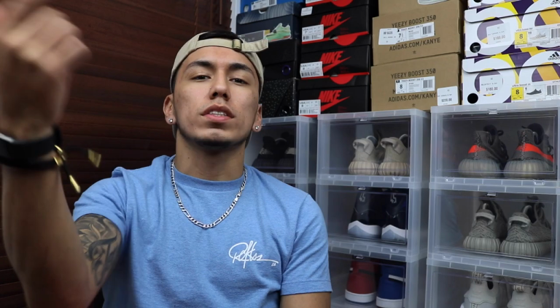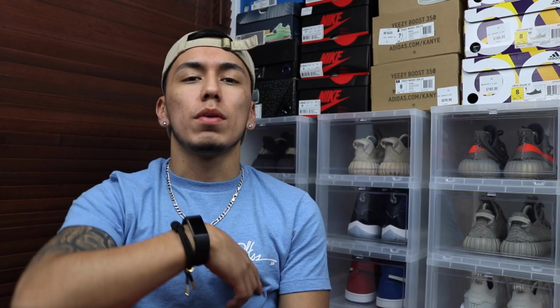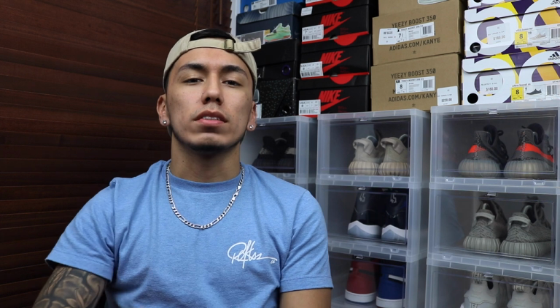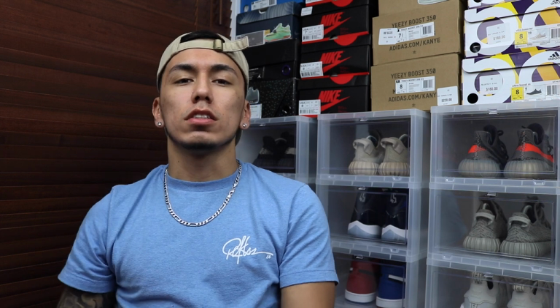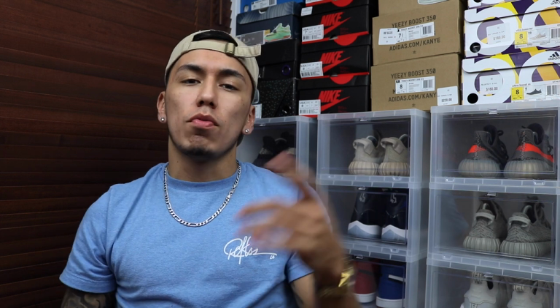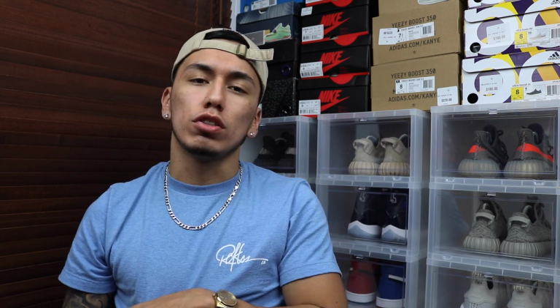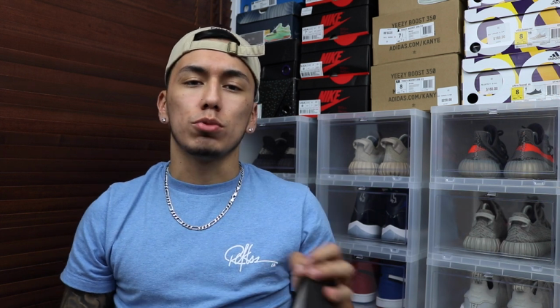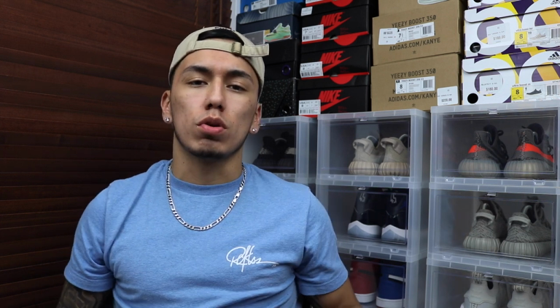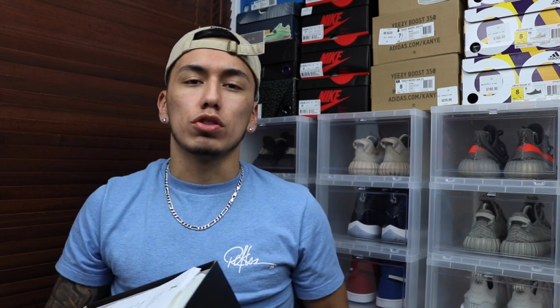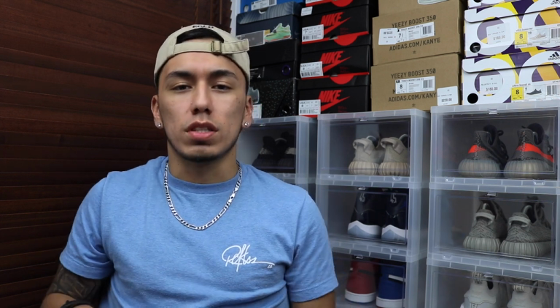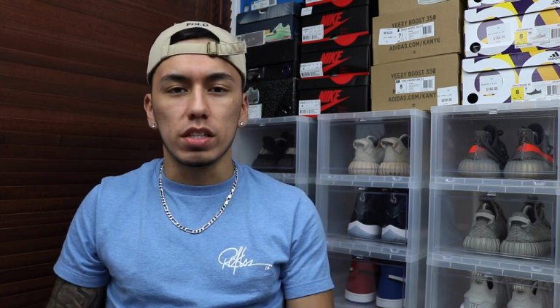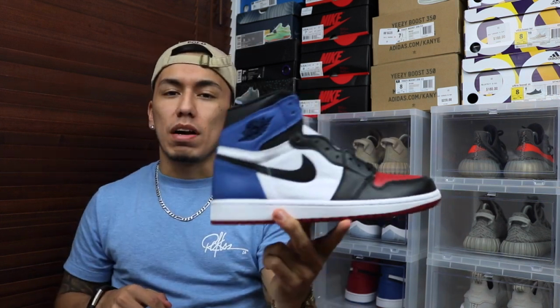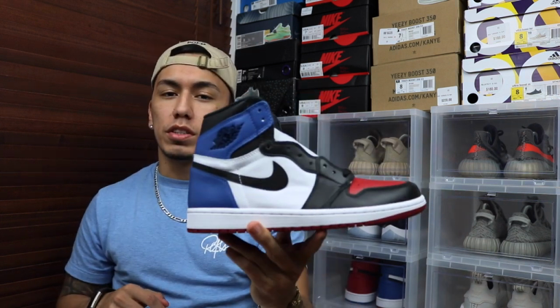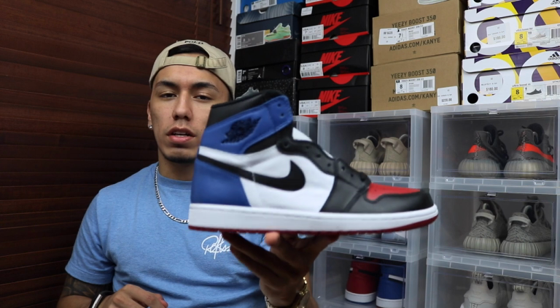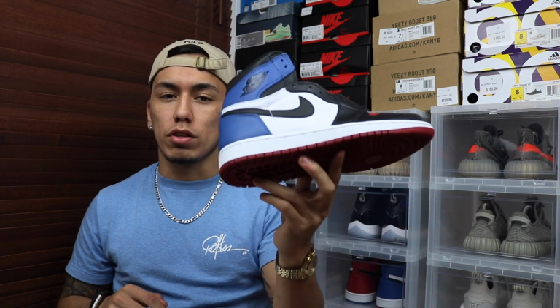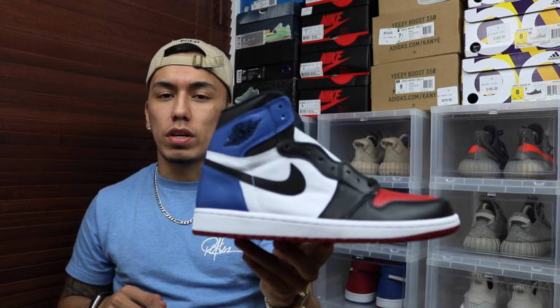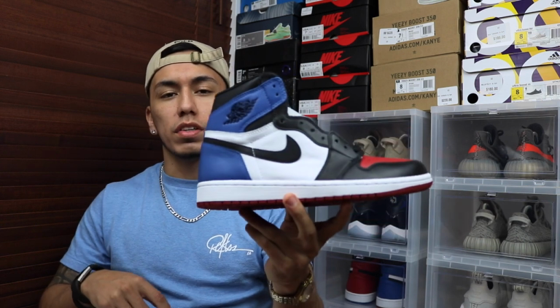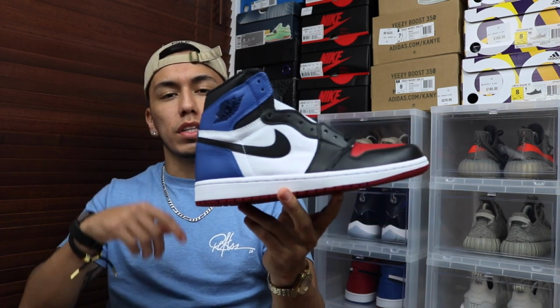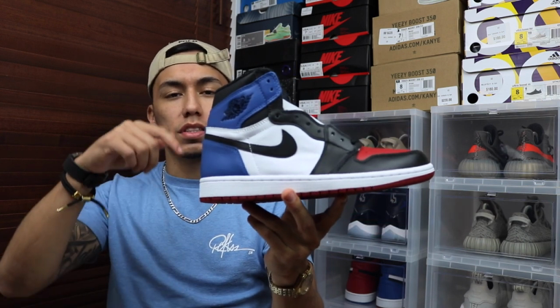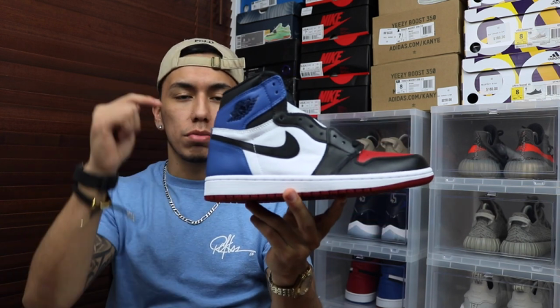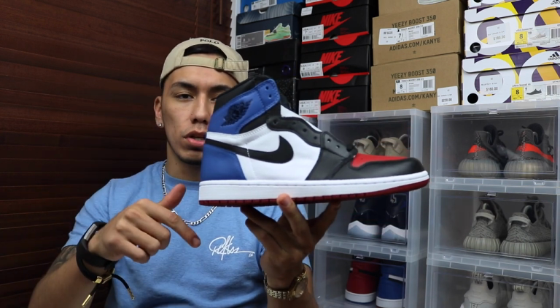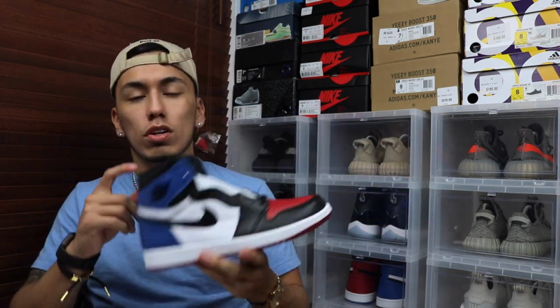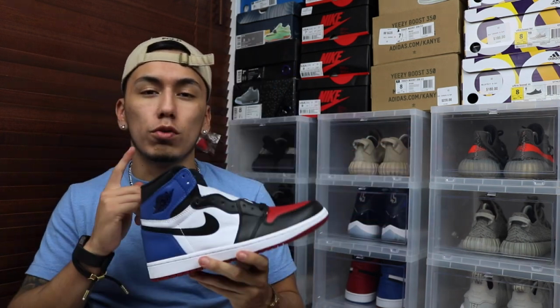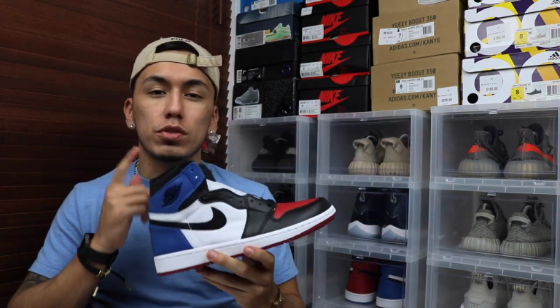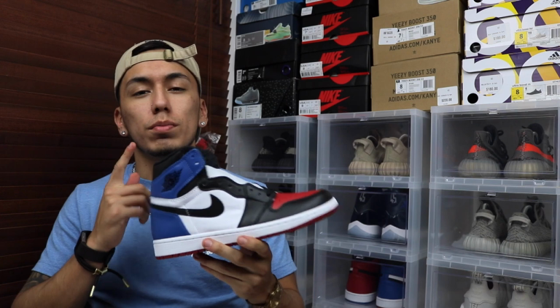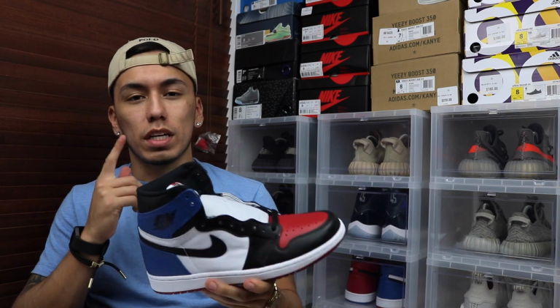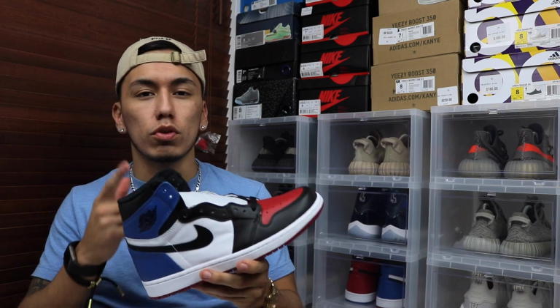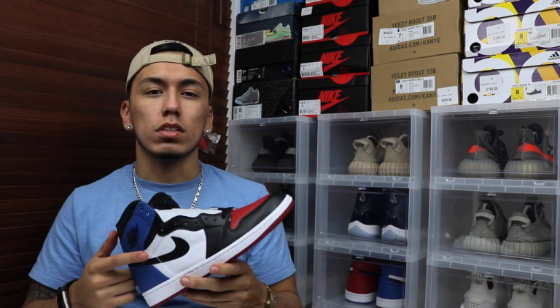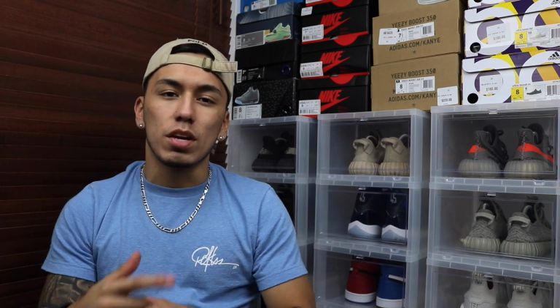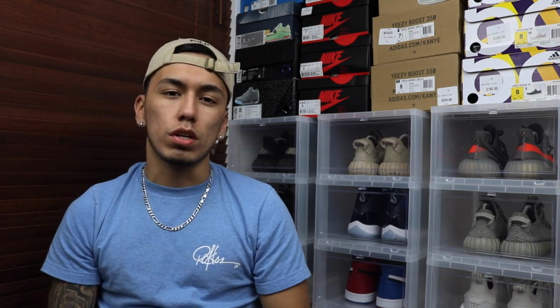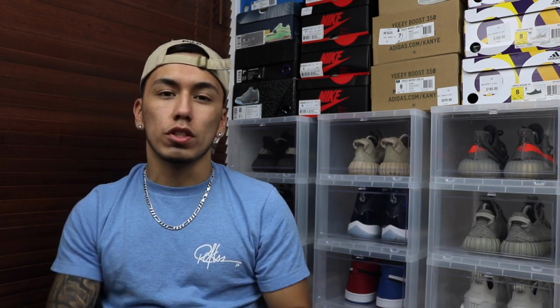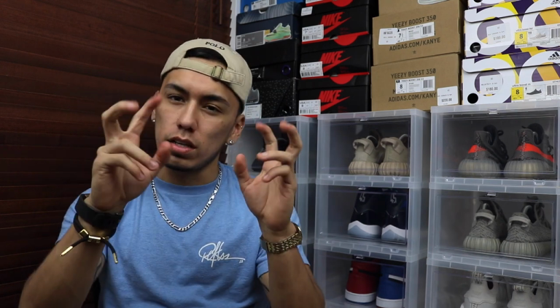What's good sneaker fam, welcome back to our sneakers. Before I start, I want to say I'm doing the Jordan 1 raffle on the Jordan 1 Top 3. Every raffle entry is a dollar, and if you're looking to join, I'll leave a link in the description. There are only 45 entries left so make sure you get them before they're all gone.